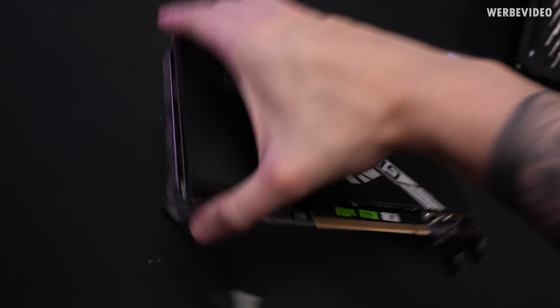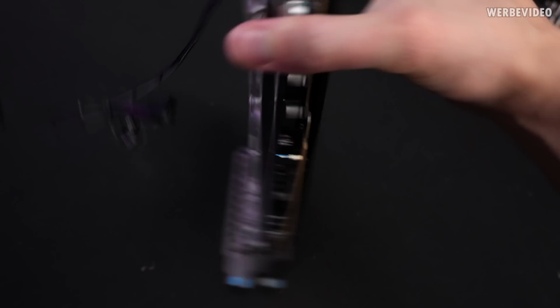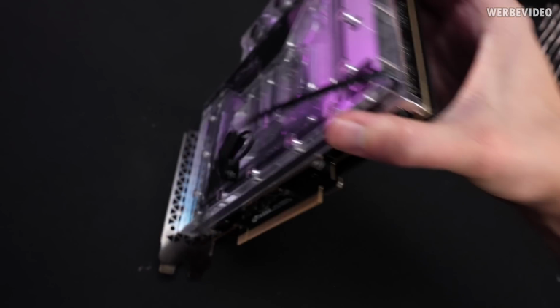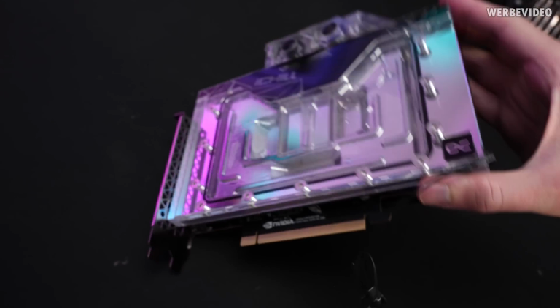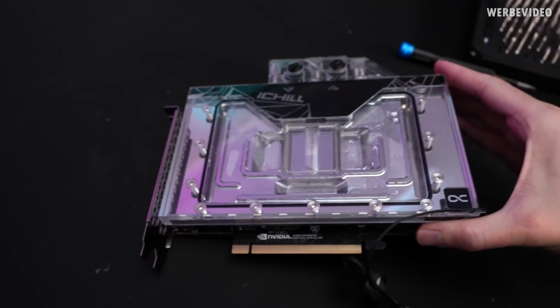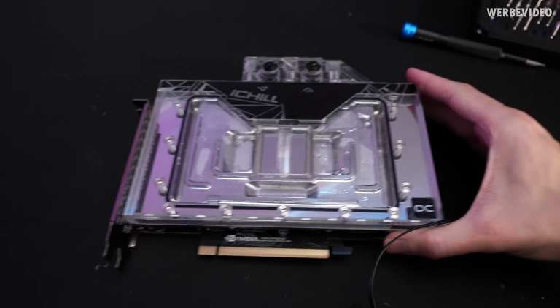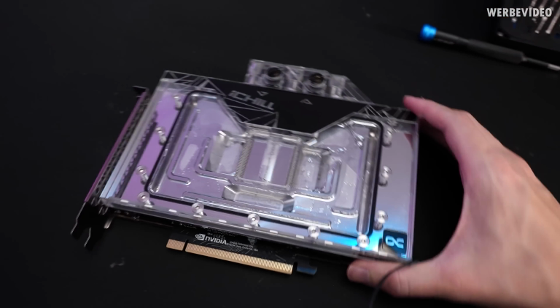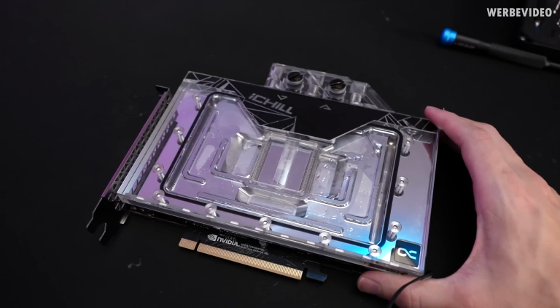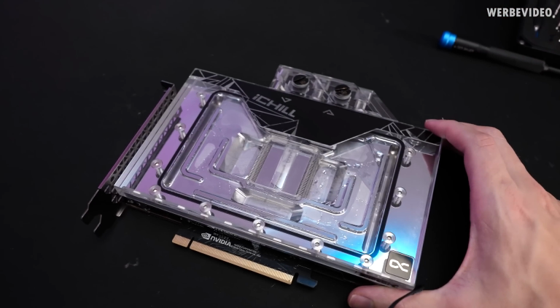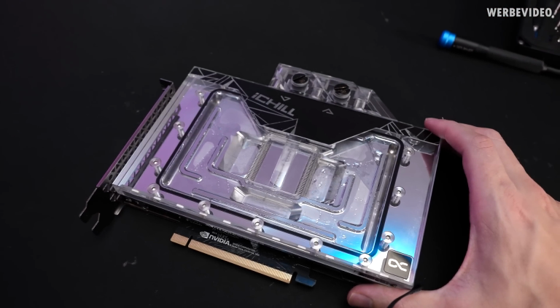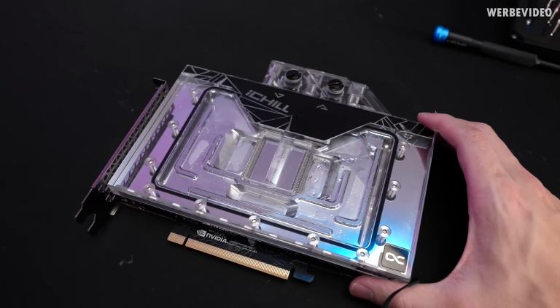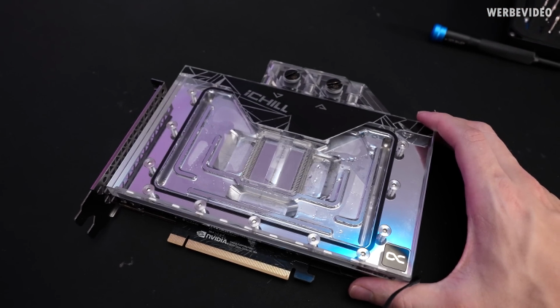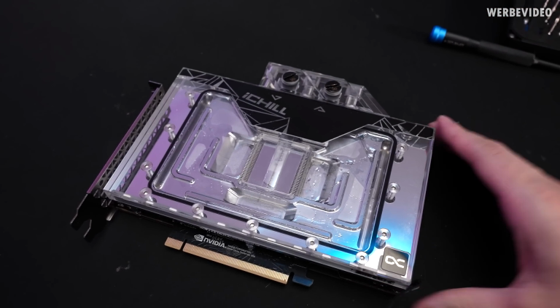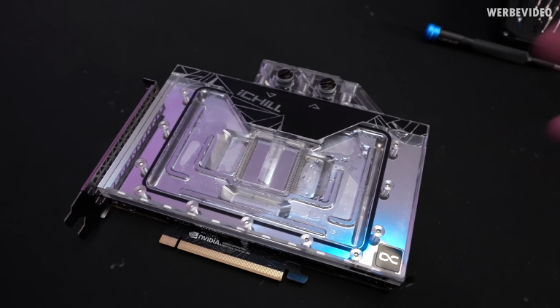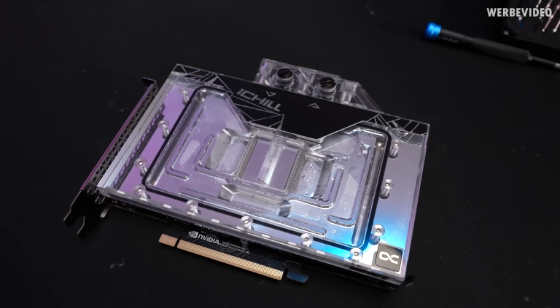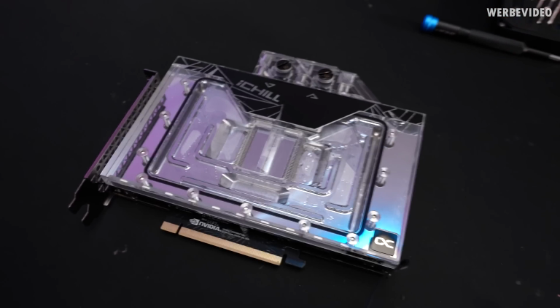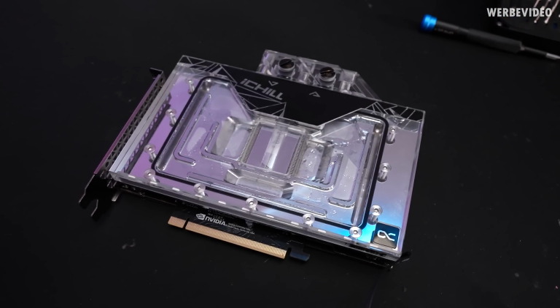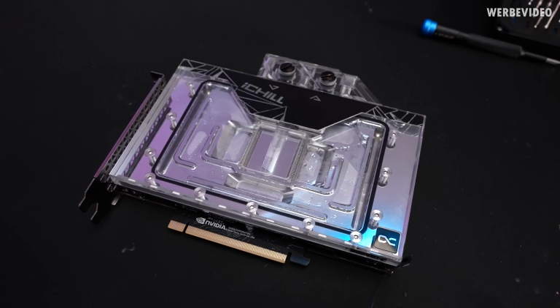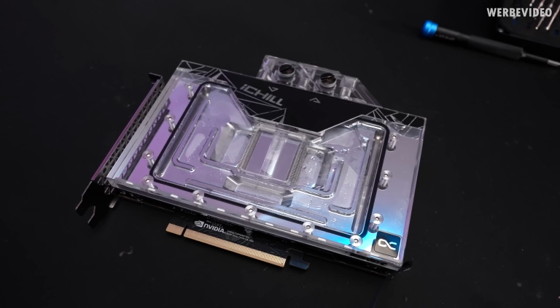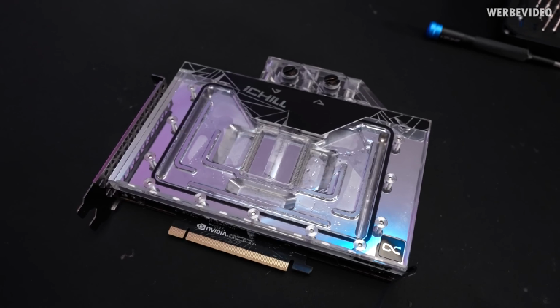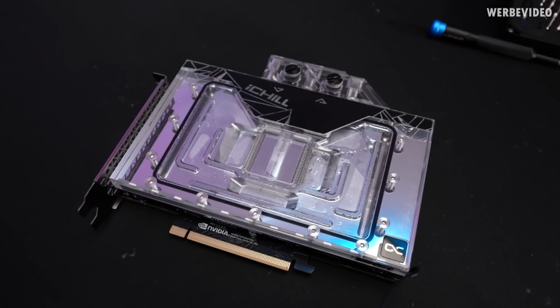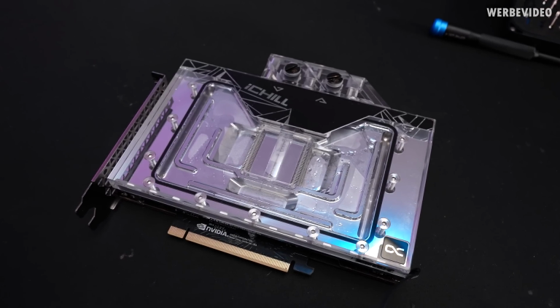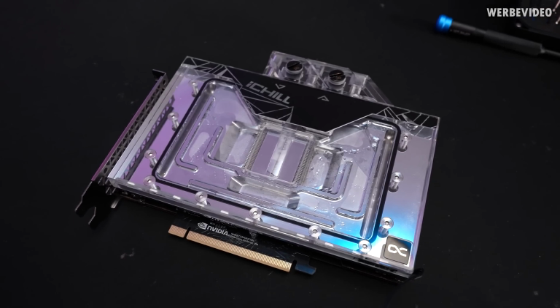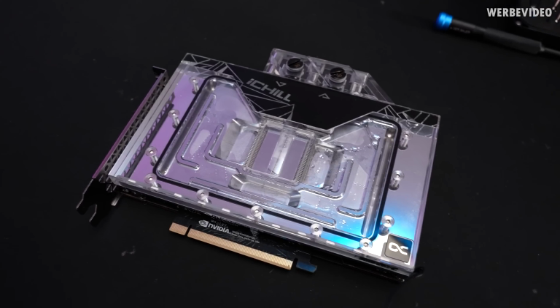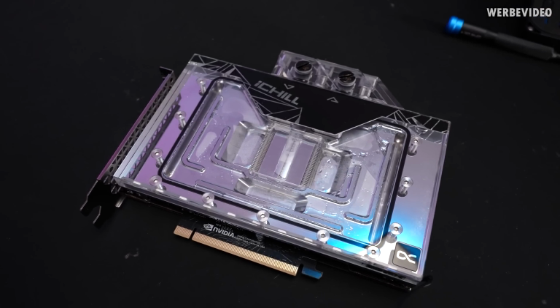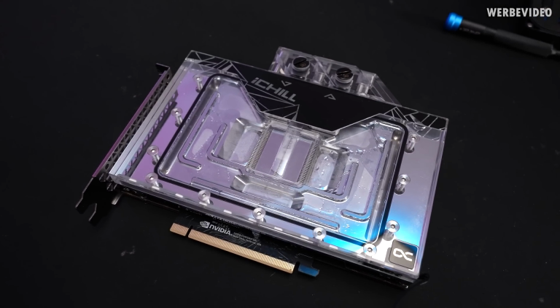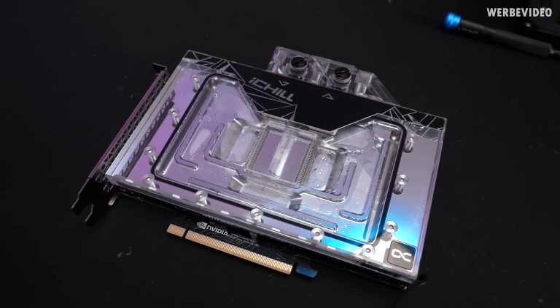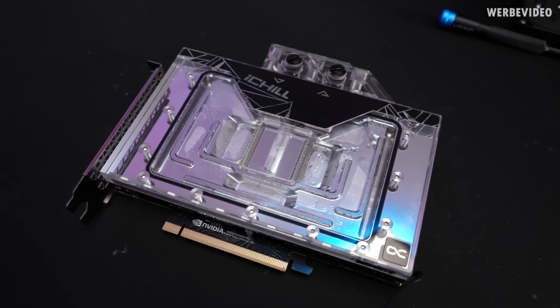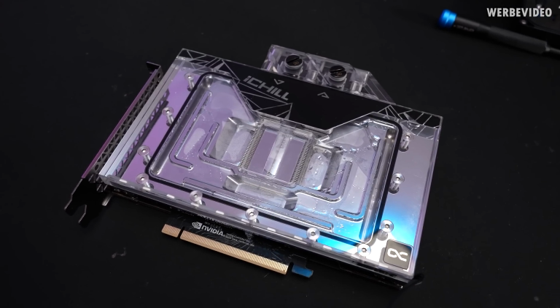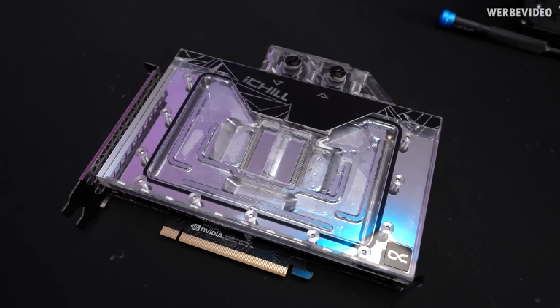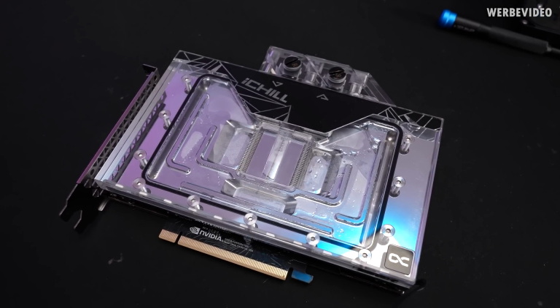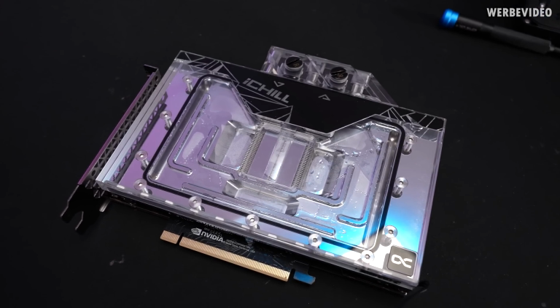The backplate could be either a print or laser engraving, and we also have the Alphacool logo on there. I'm not going to disassemble the cooler for now — we will do that later — but I quickly want to test the performance, temperatures, and everything first.